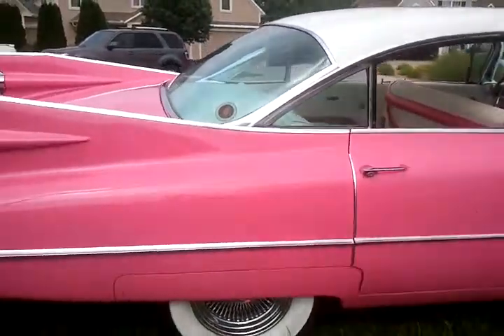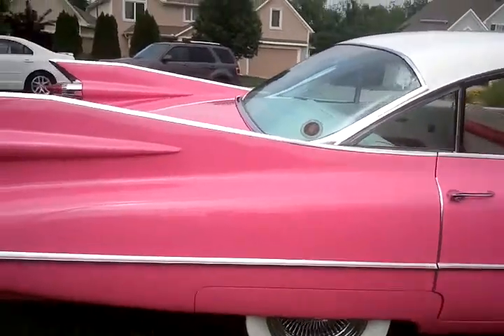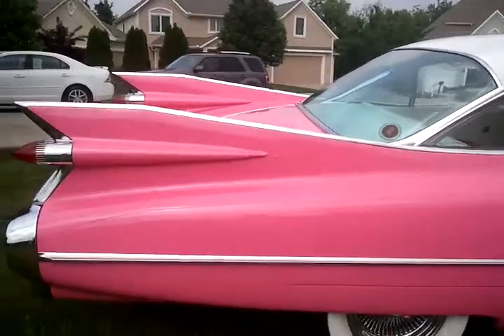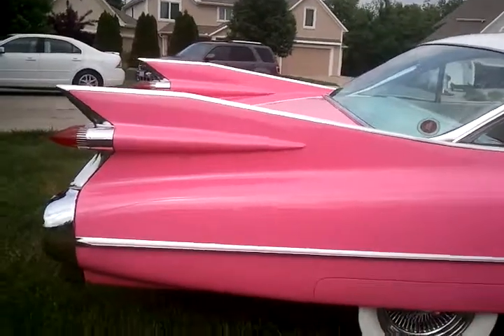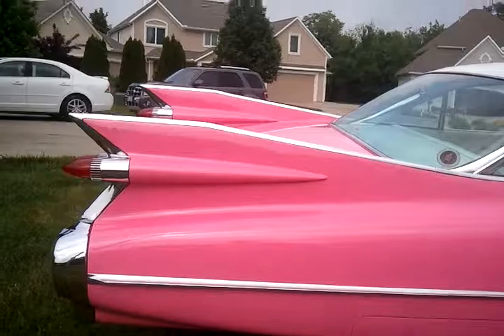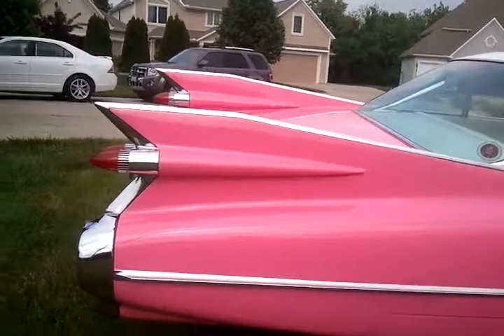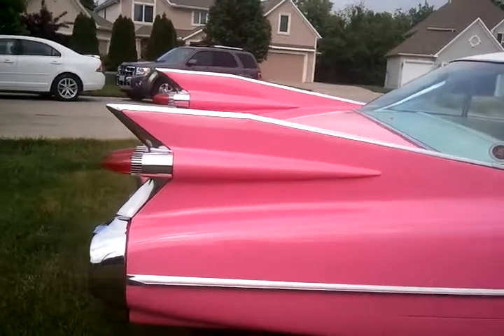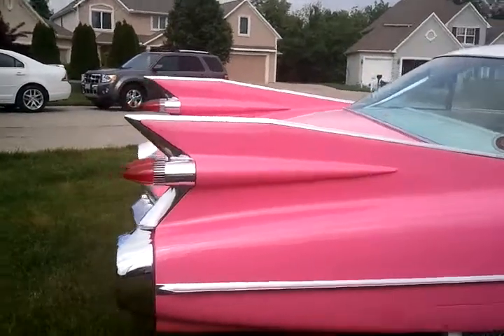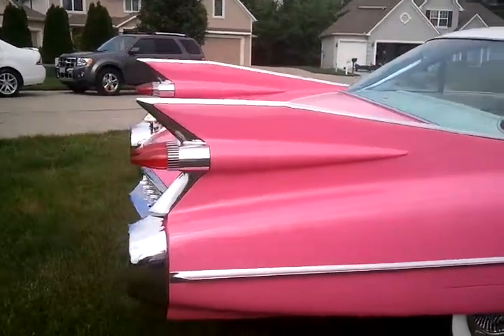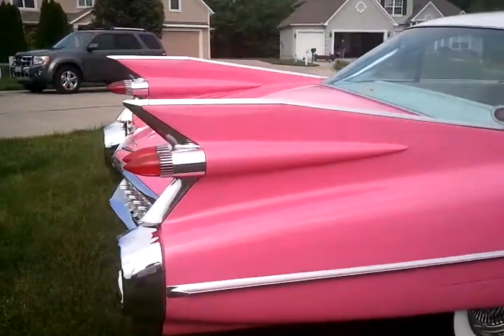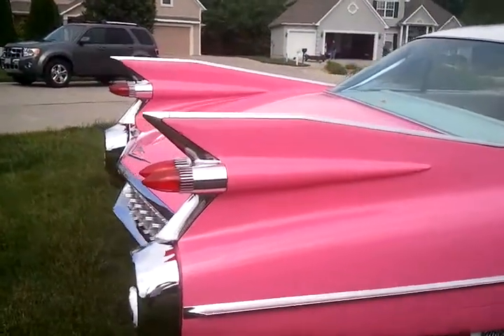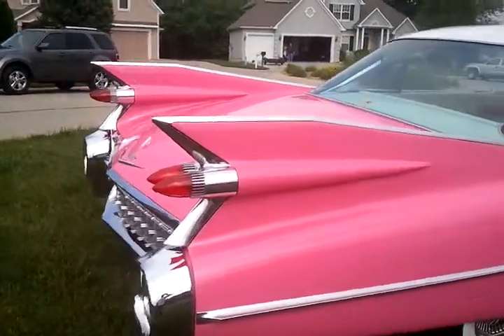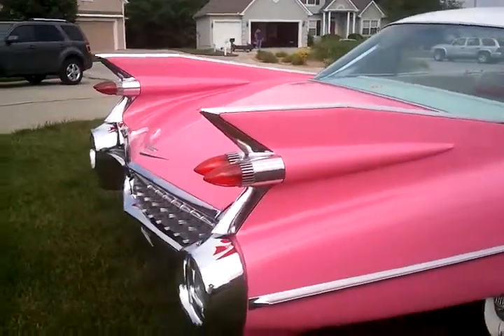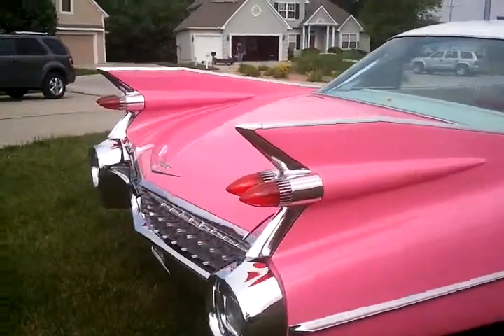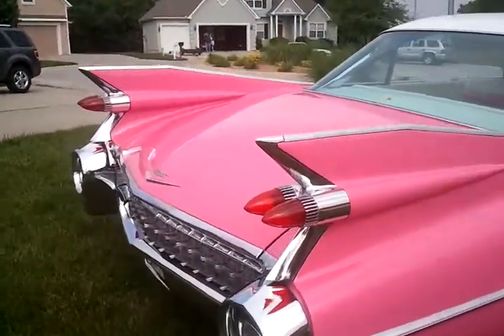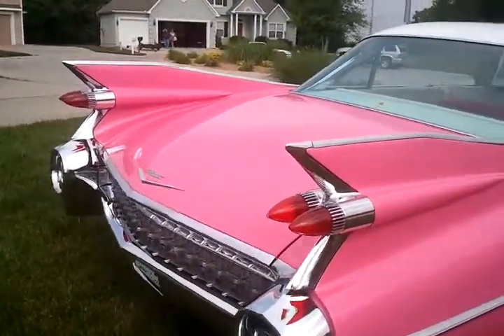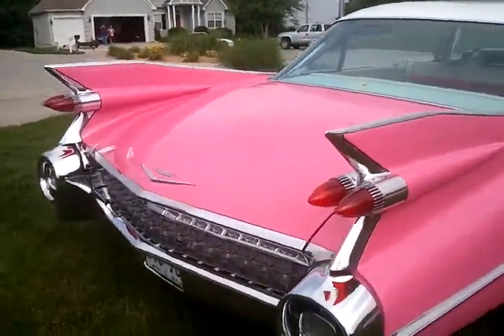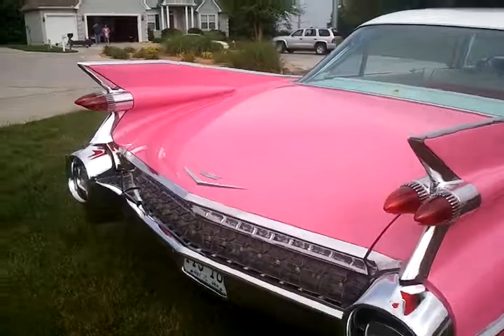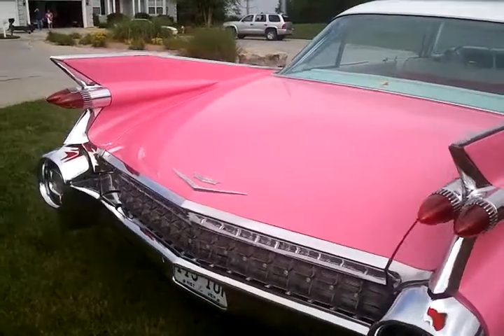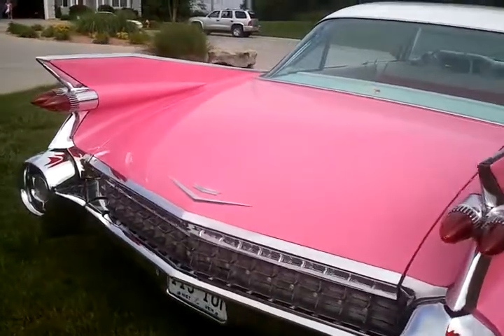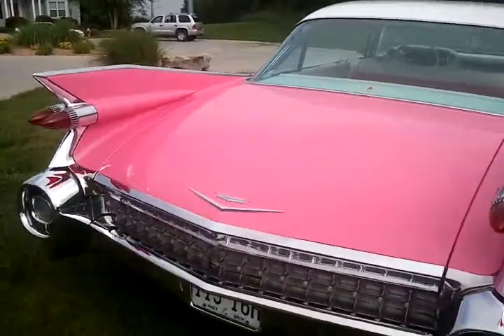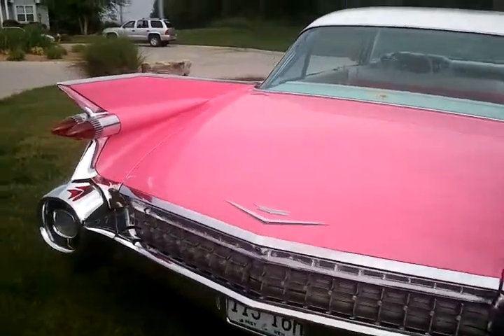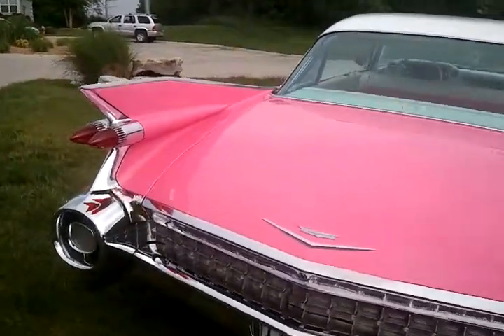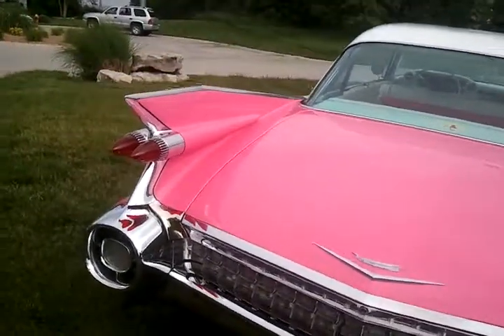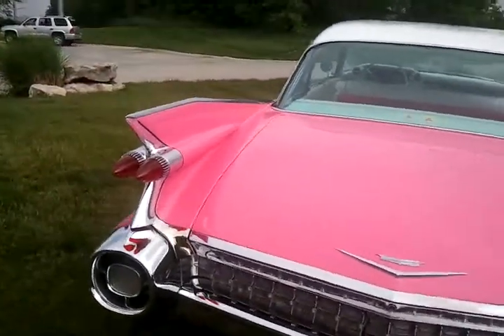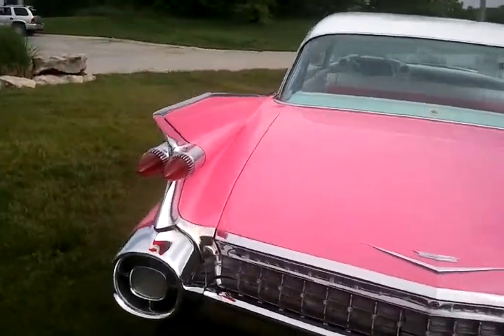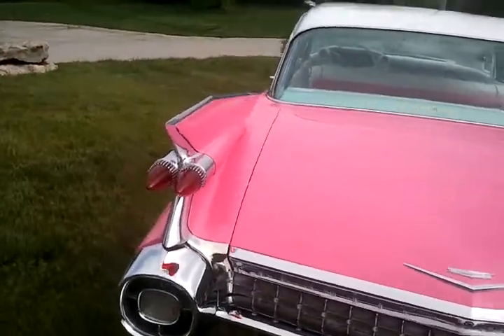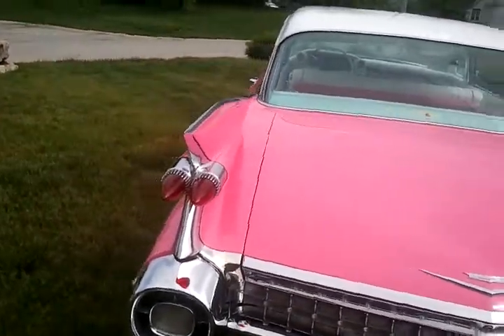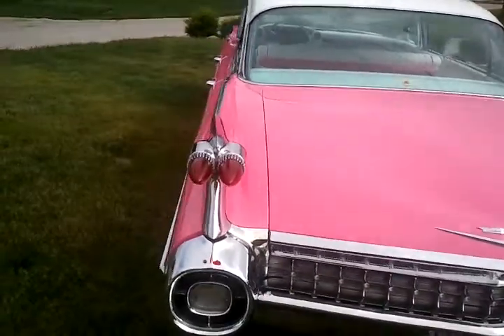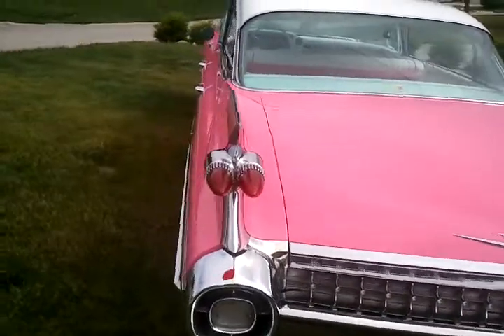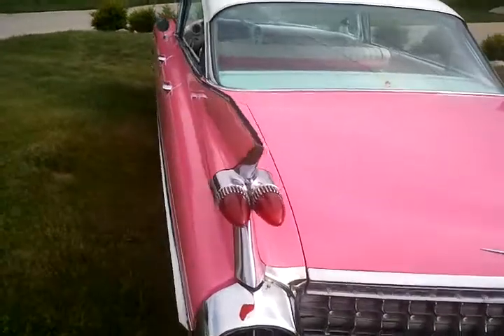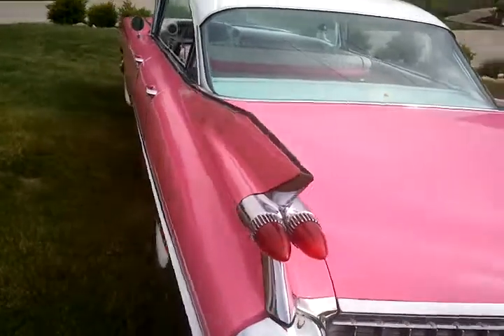And don't forget these fins. In 1959, they made the tallest fins of any American production car ever. And they stand out, that's for sure. Brand new bullet tail lights in beautiful condition.